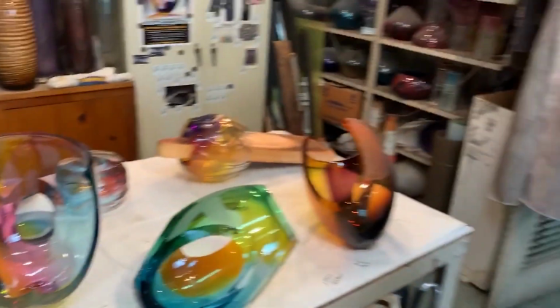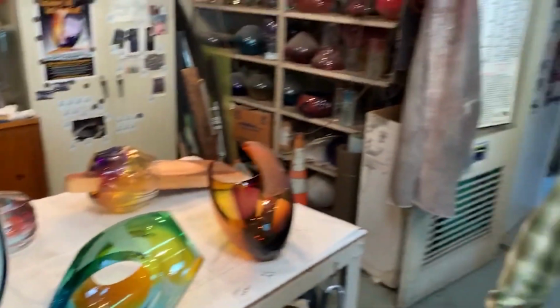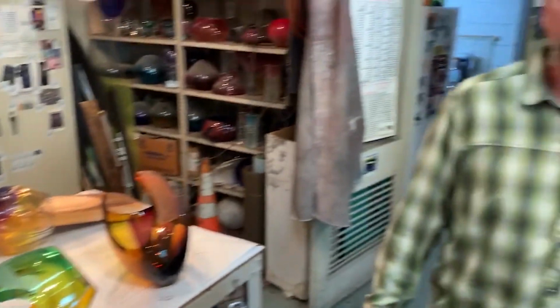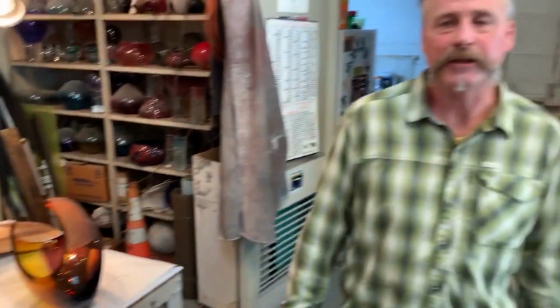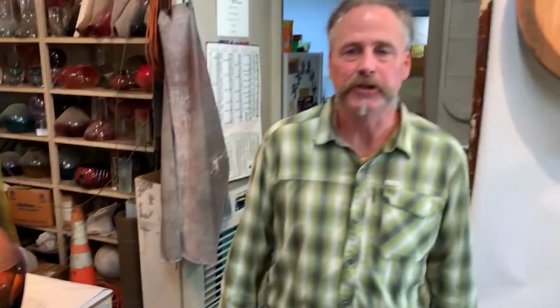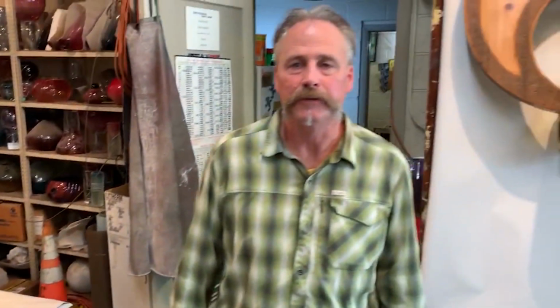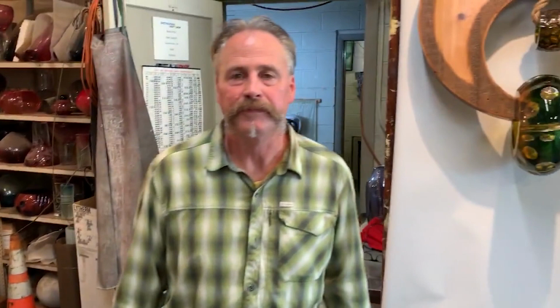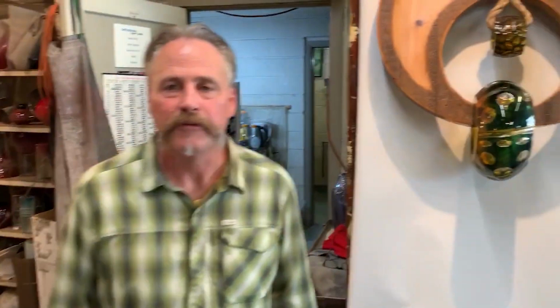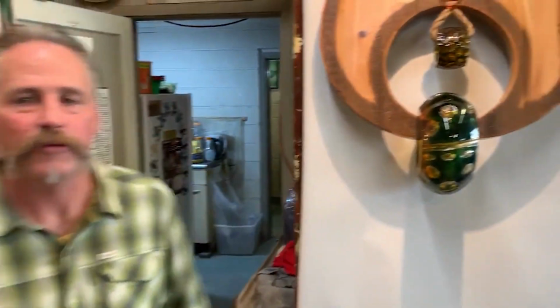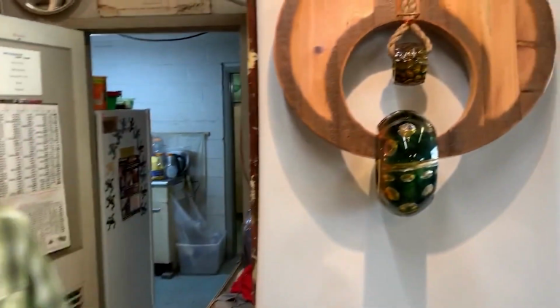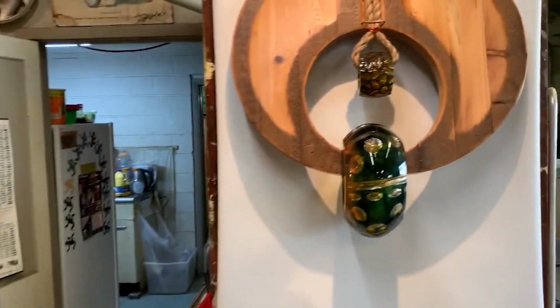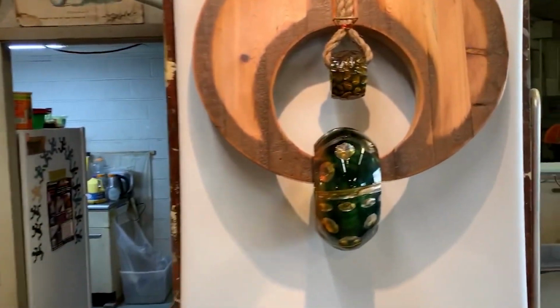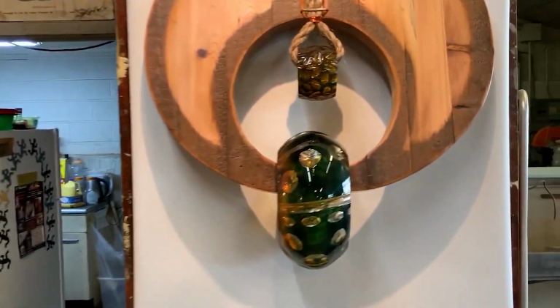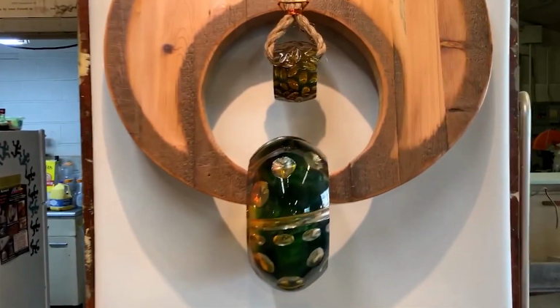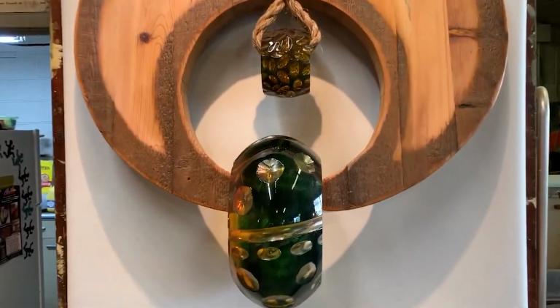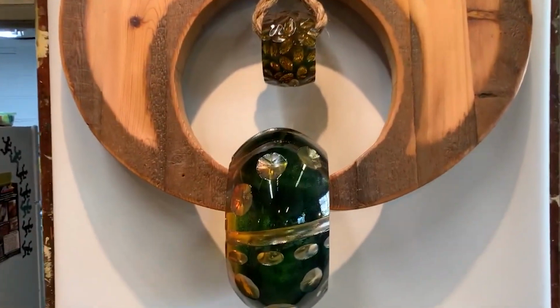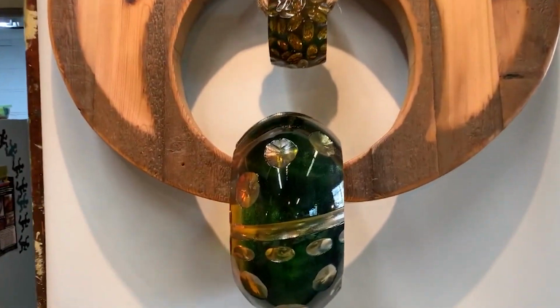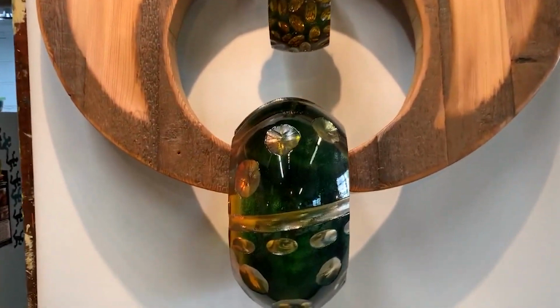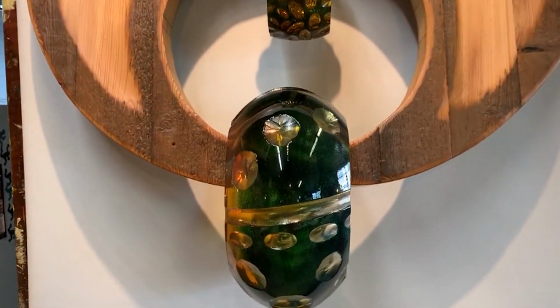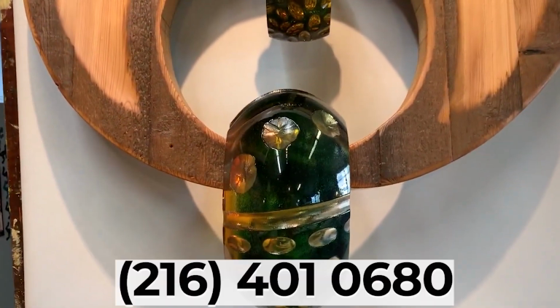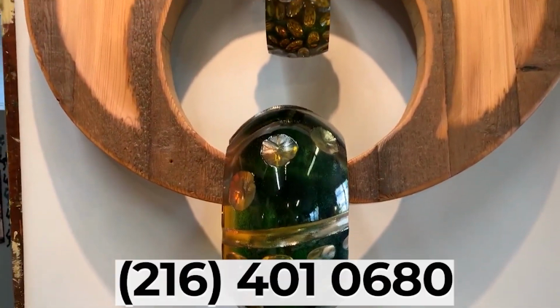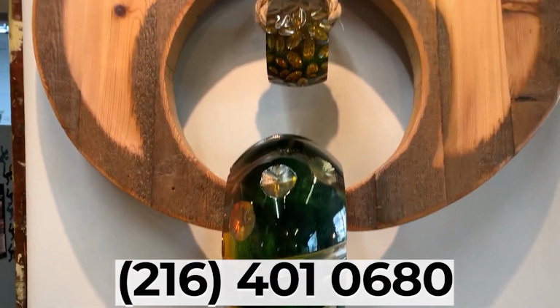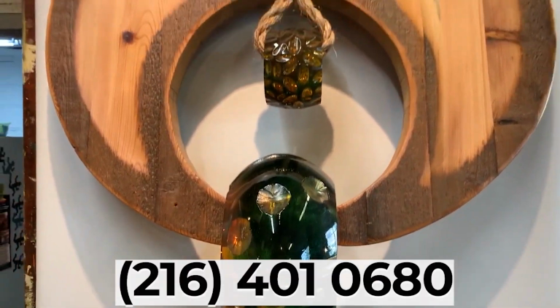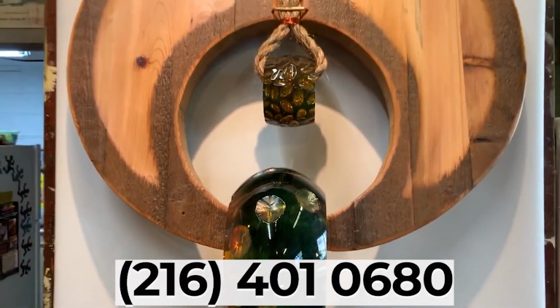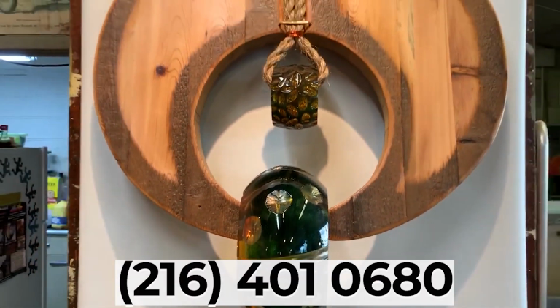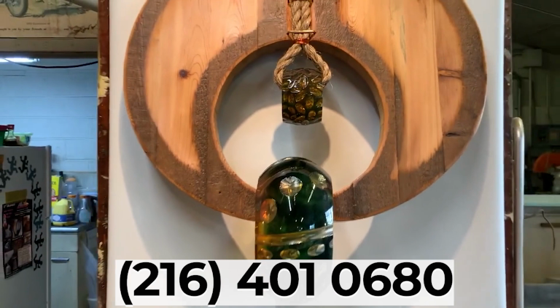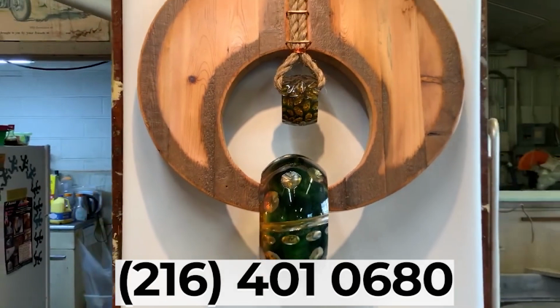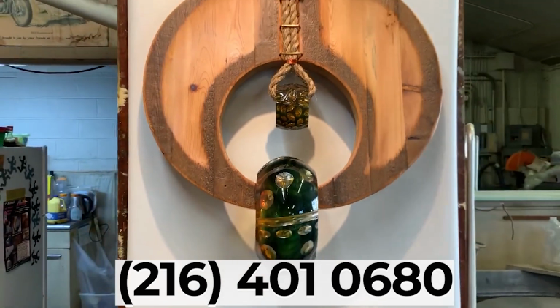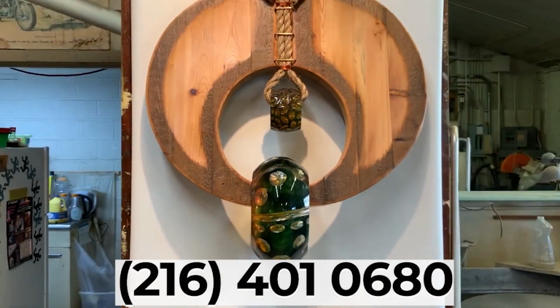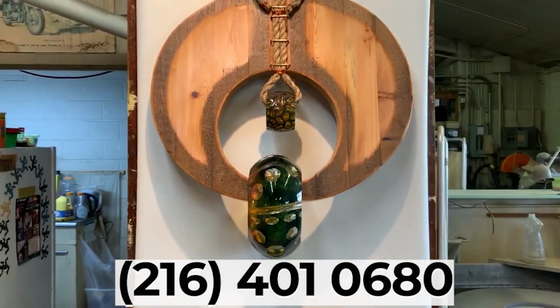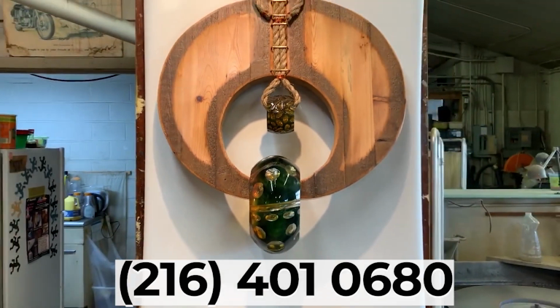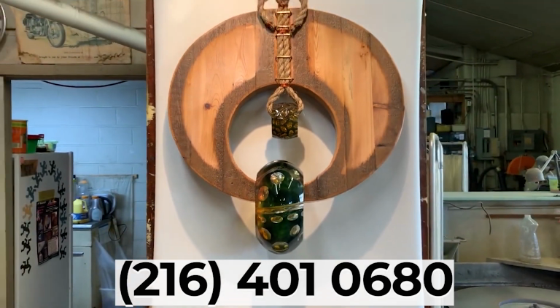Thanks for stopping by the studio. If you want to contact me, get me through email or by phone: 216-401-0680.